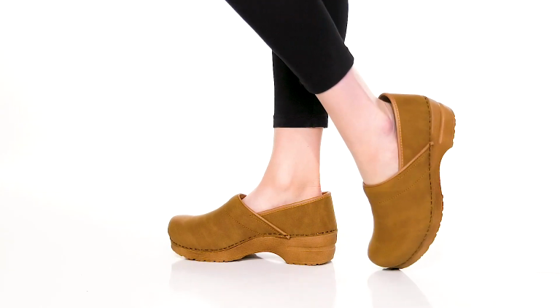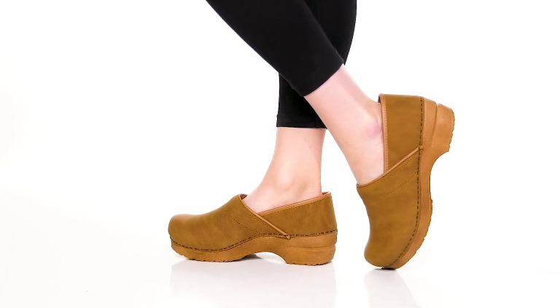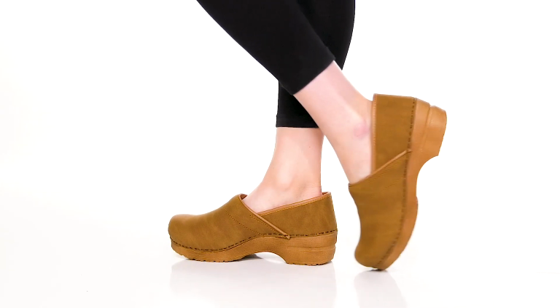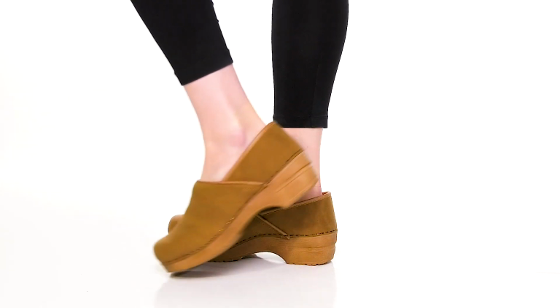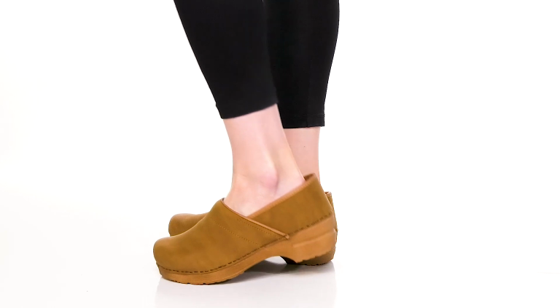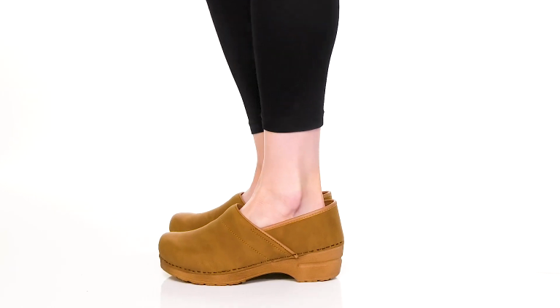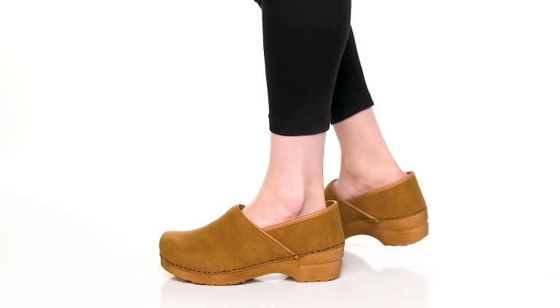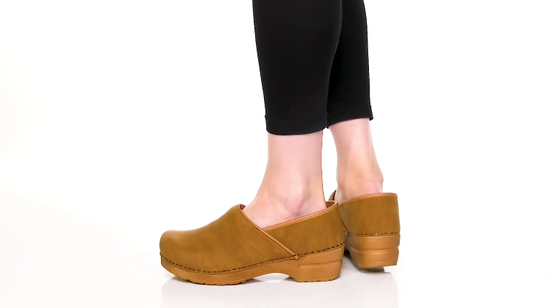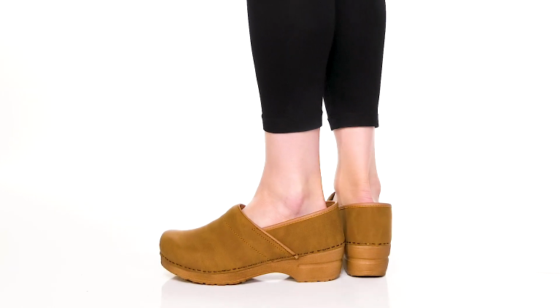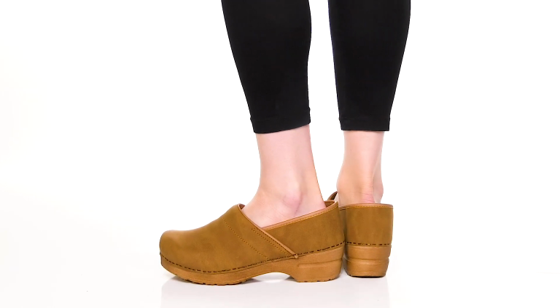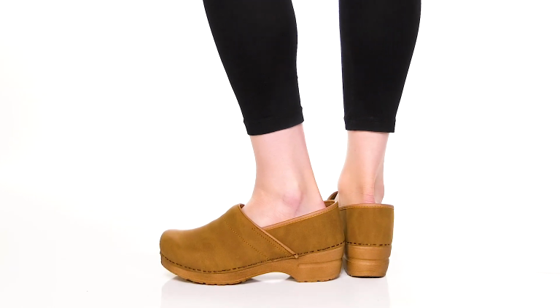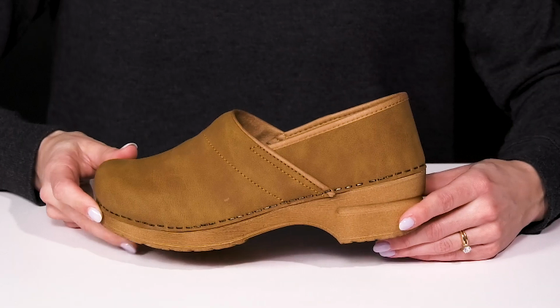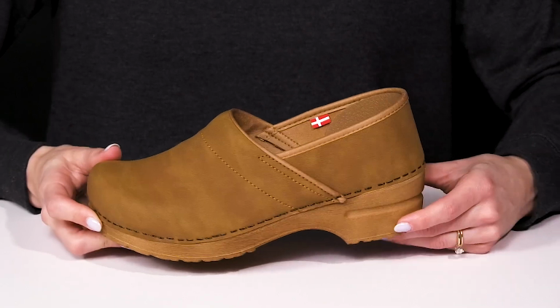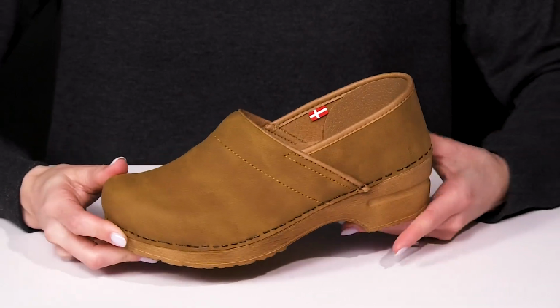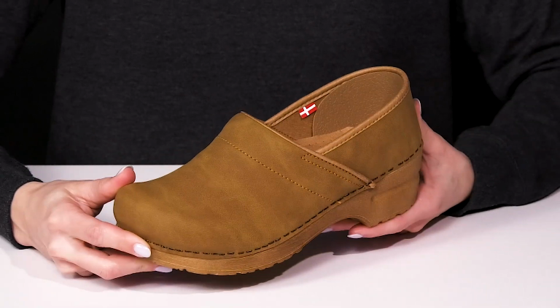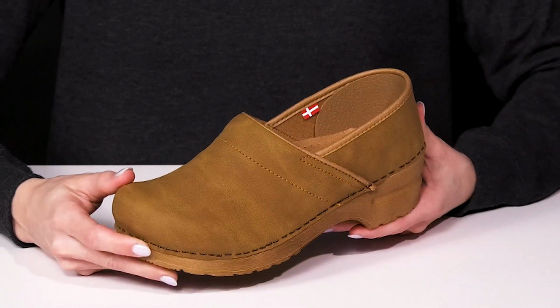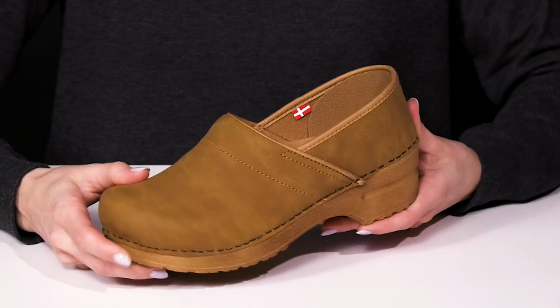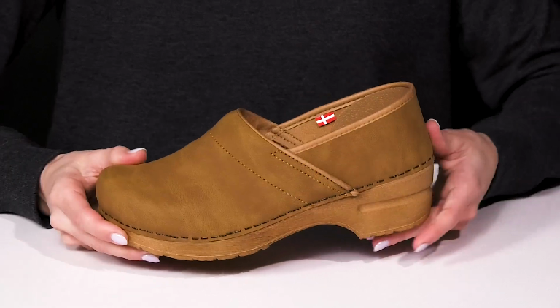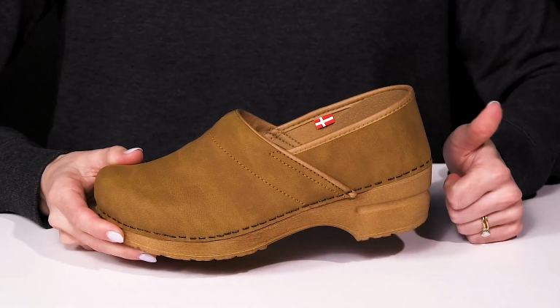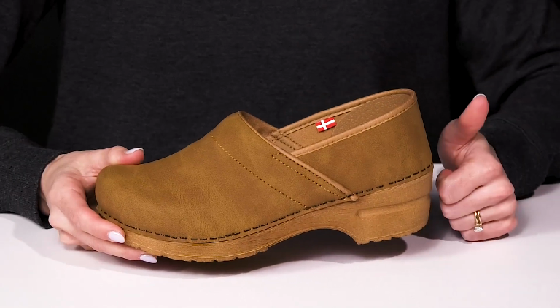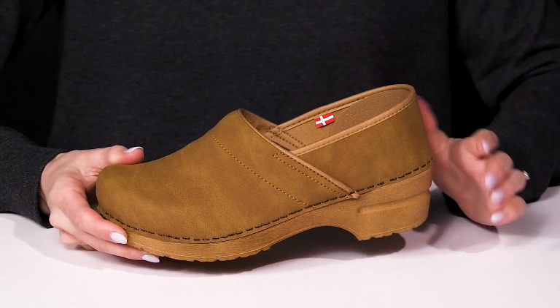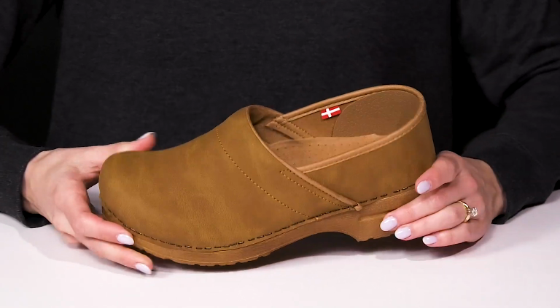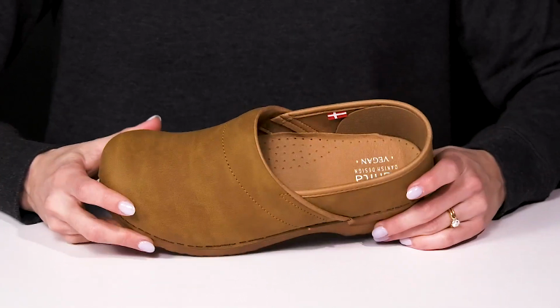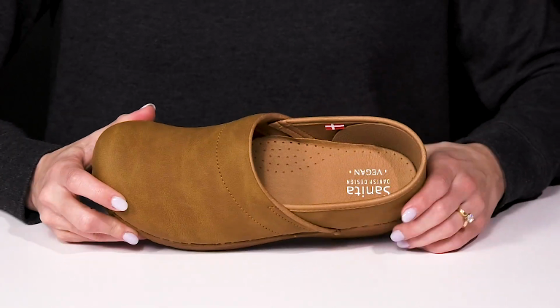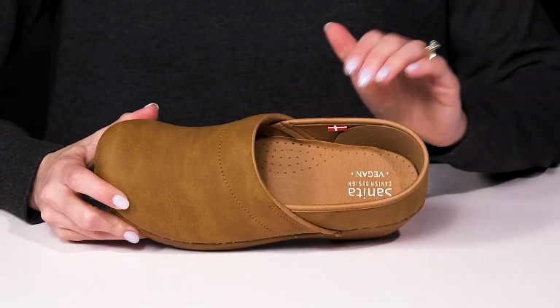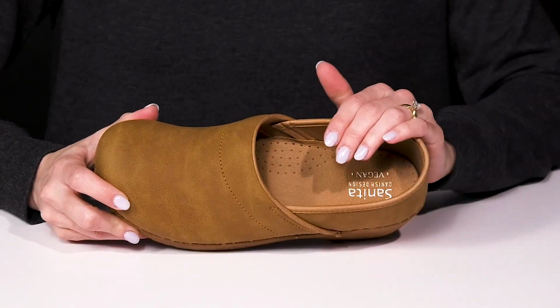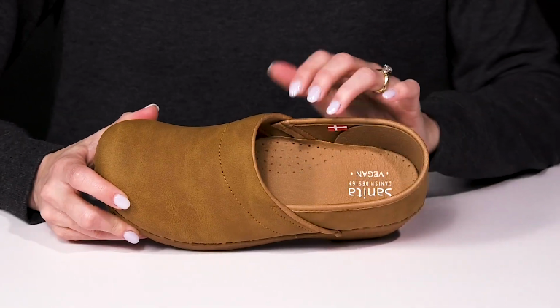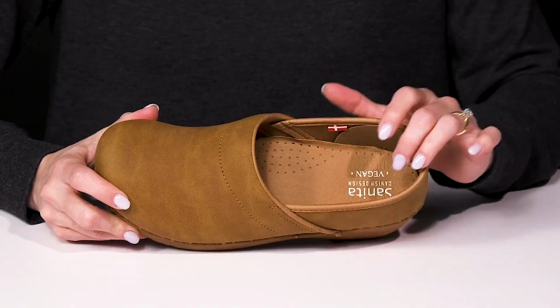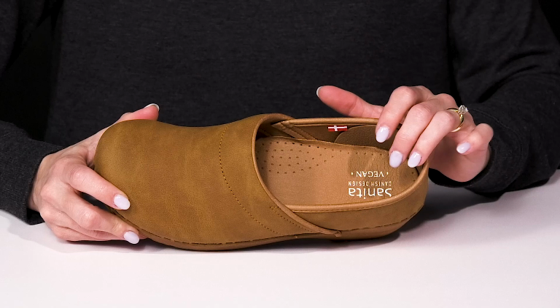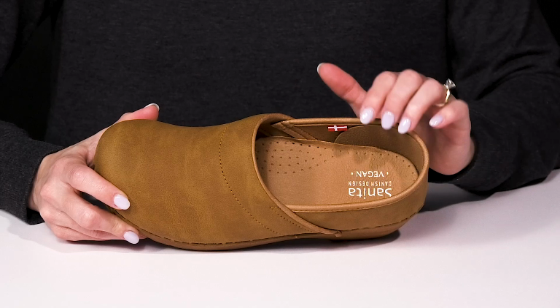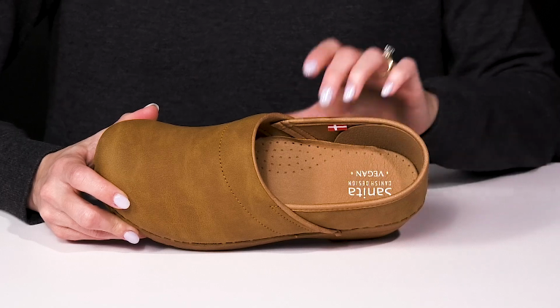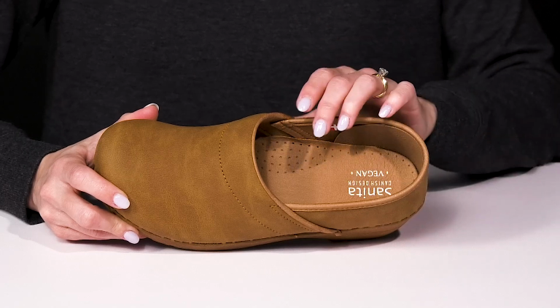Keep it simple and cute when you slip right into these clogs this season. These are great for a healthy foot environment since they are podiatrist approved. They also have a cool footbed — it's anatomically correct to provide you with cushioning.